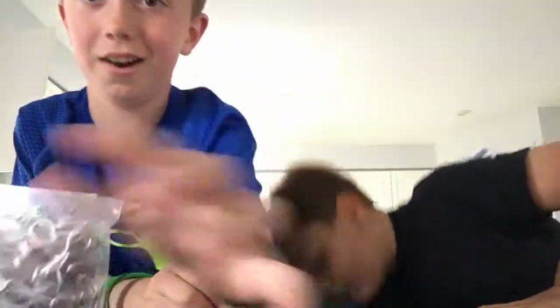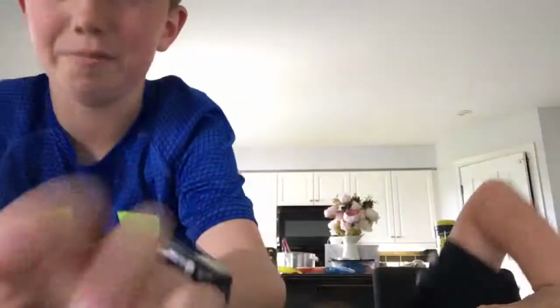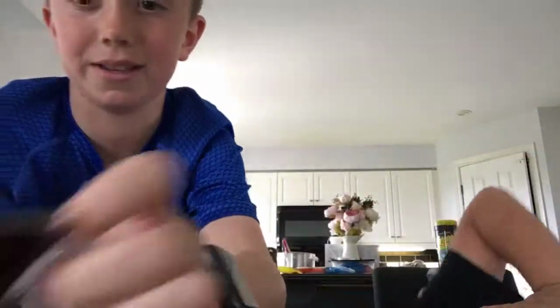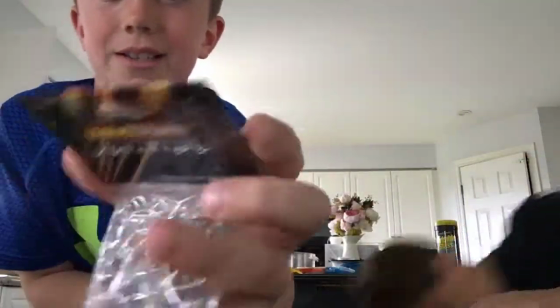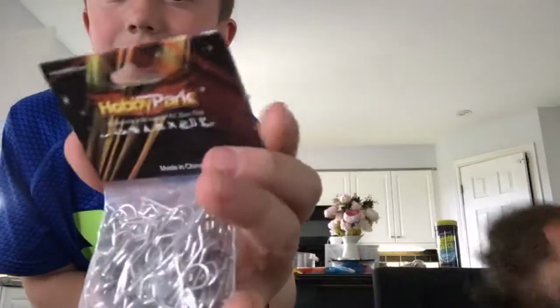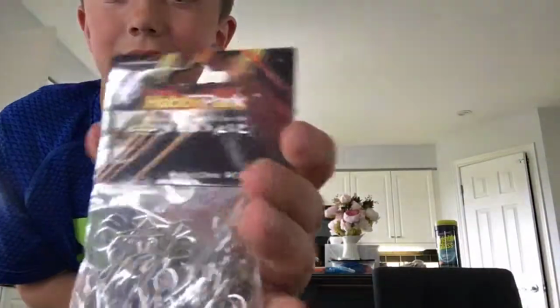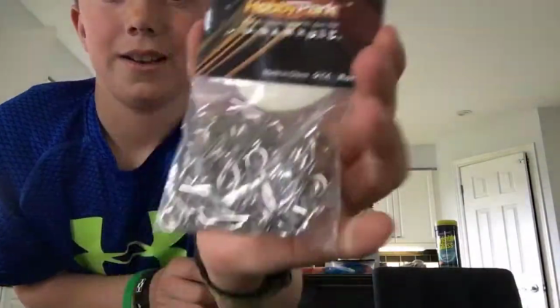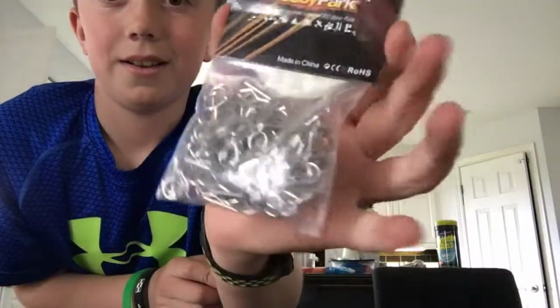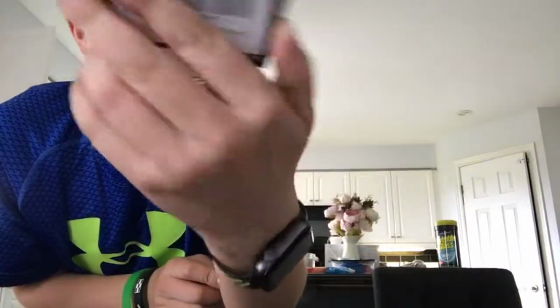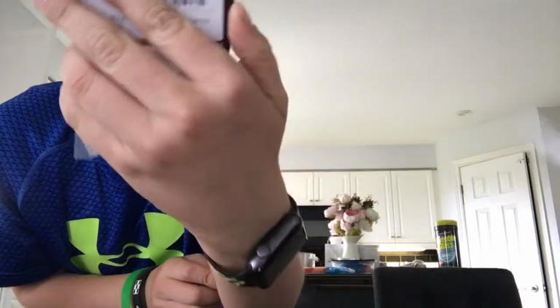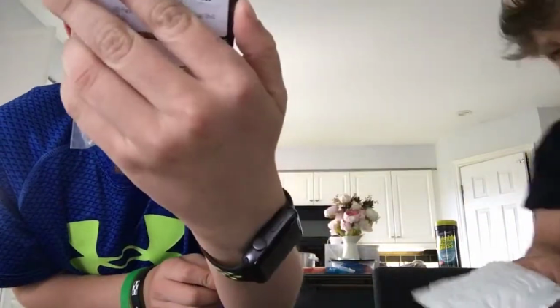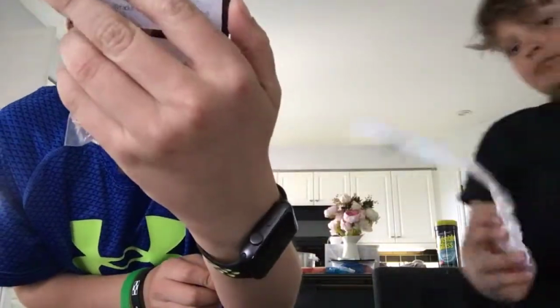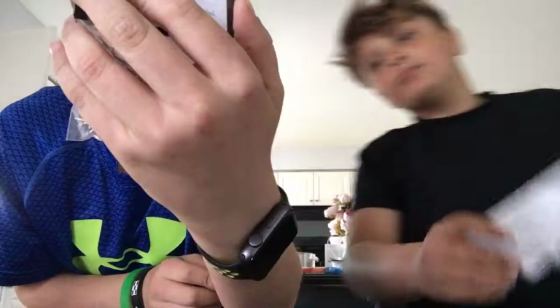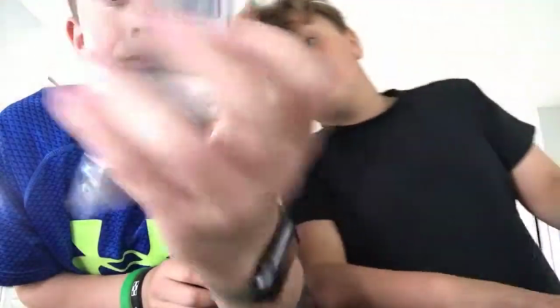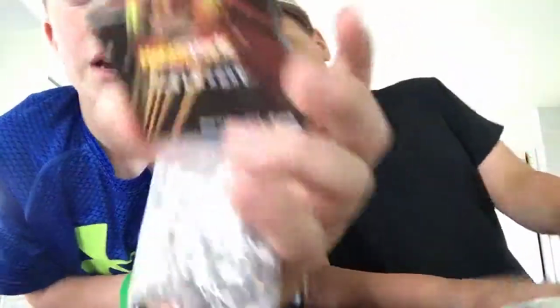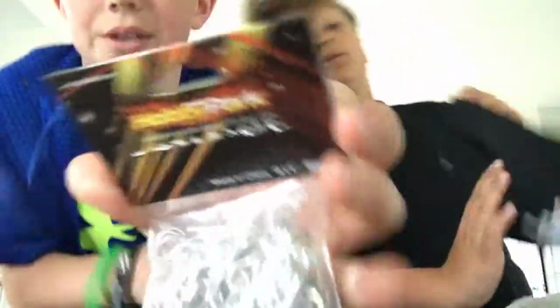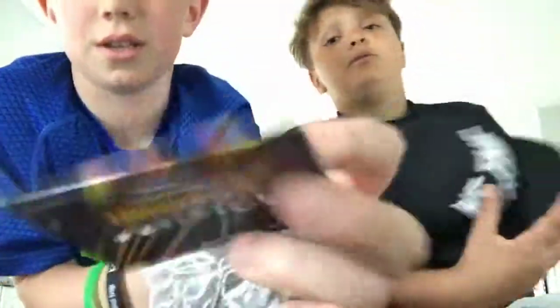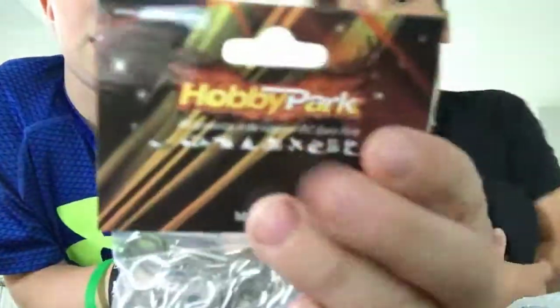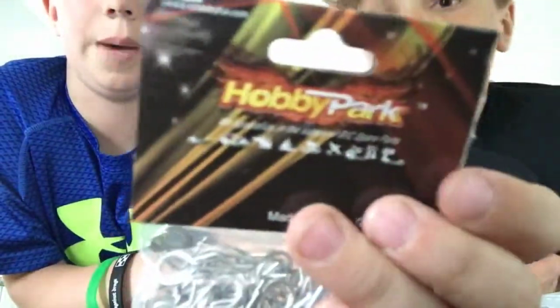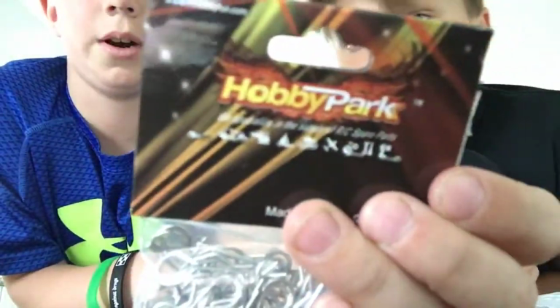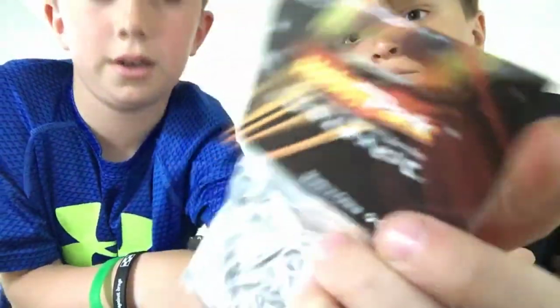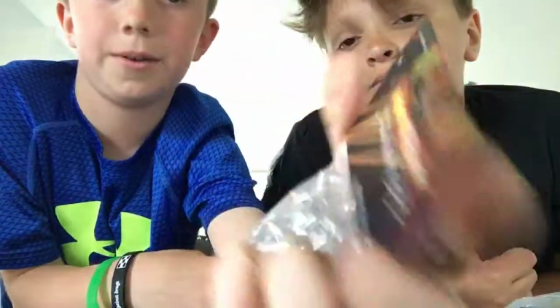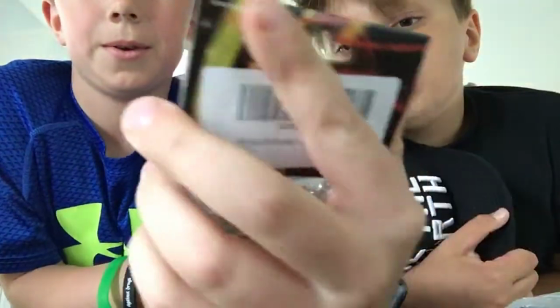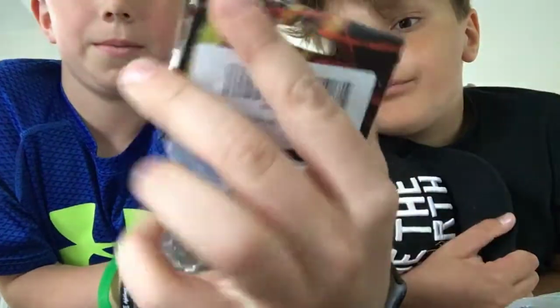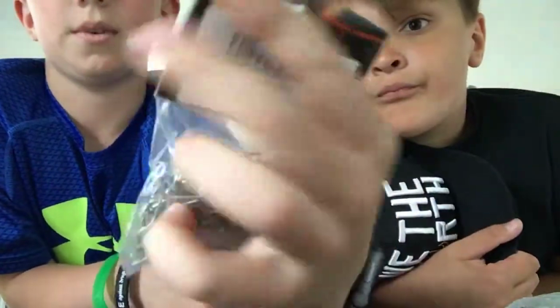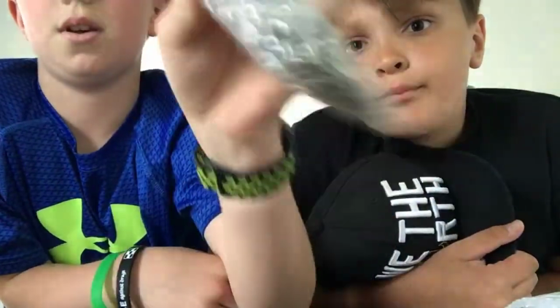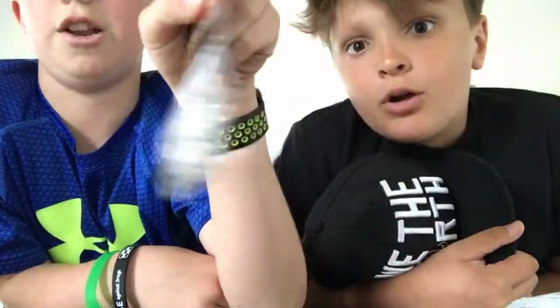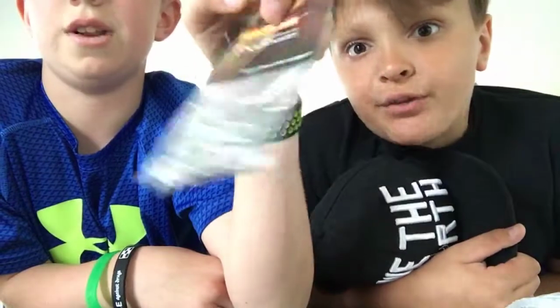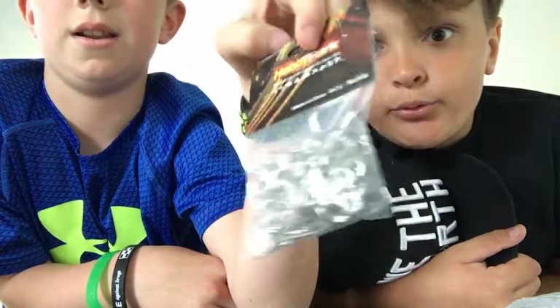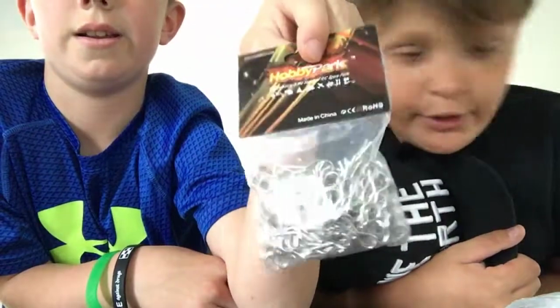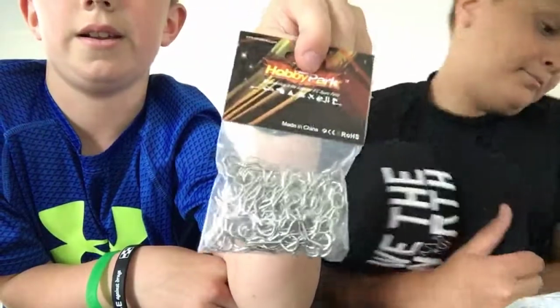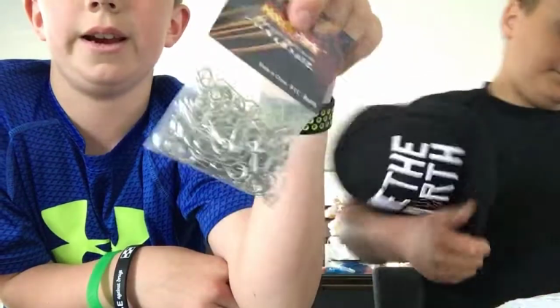RC pins, guys. There's a hundred of them. This is the Hobby Park — go check them out, they're really good.